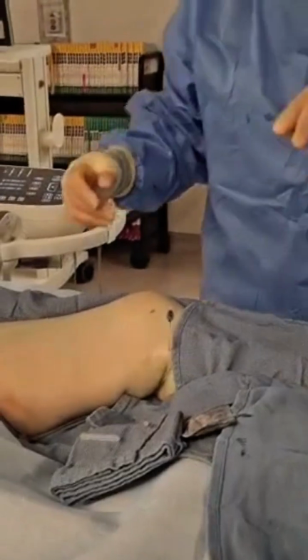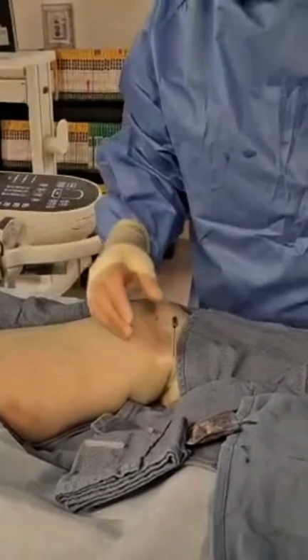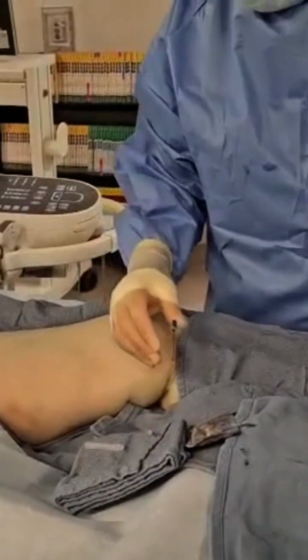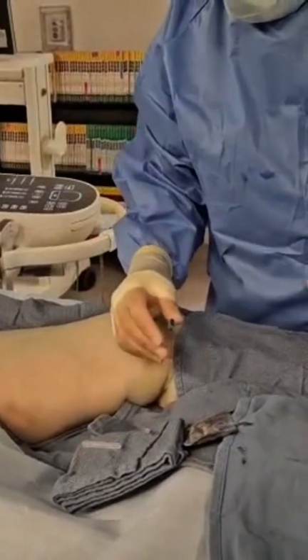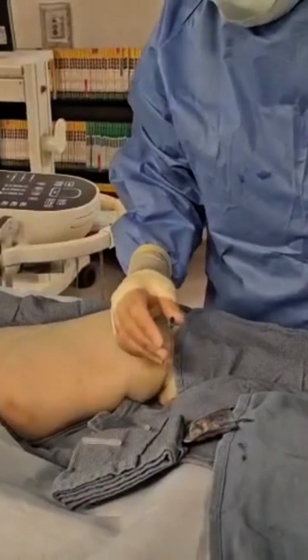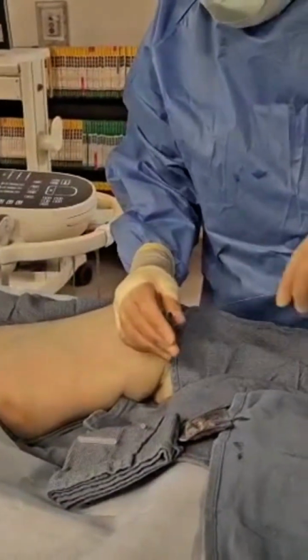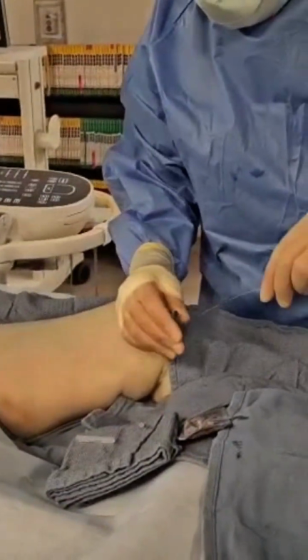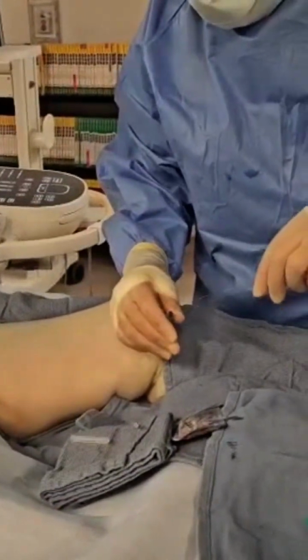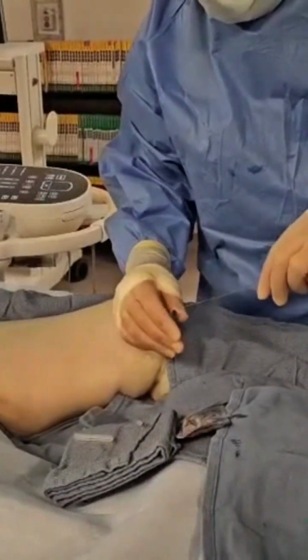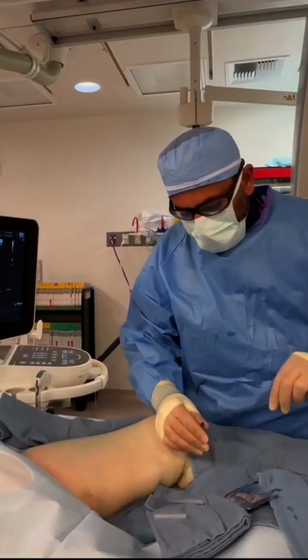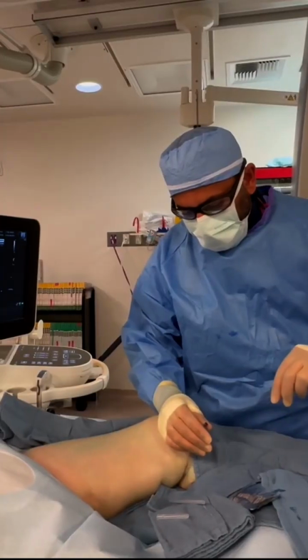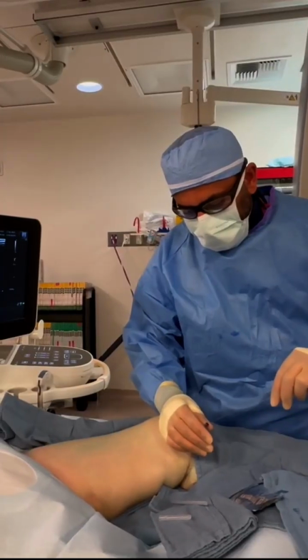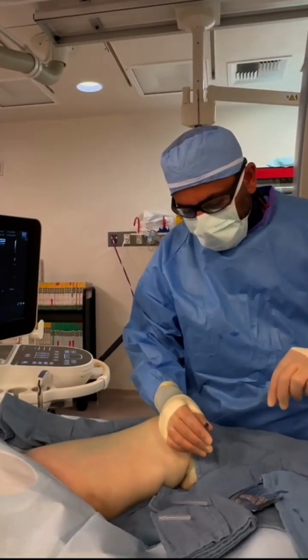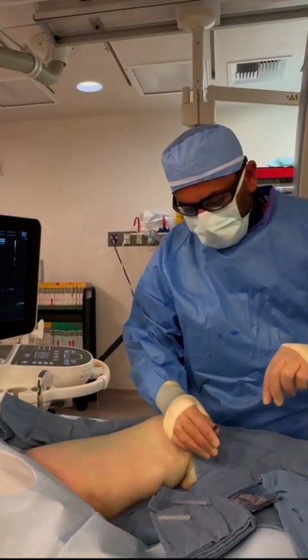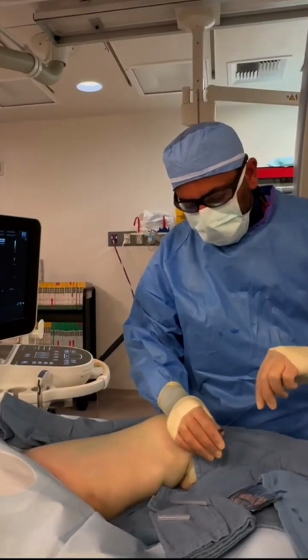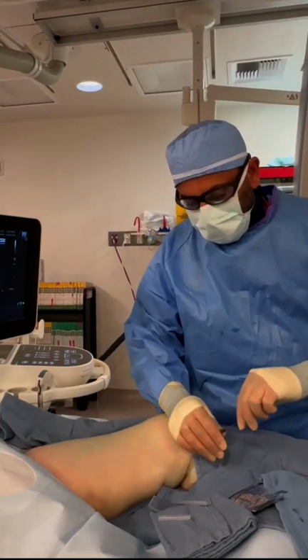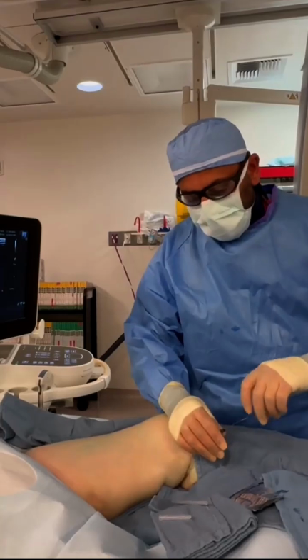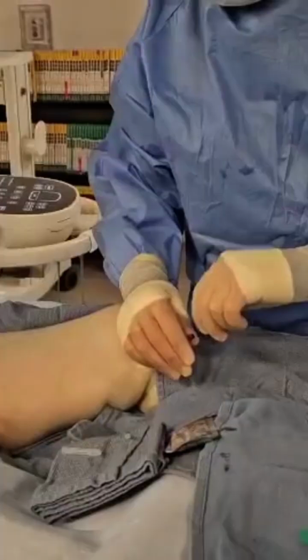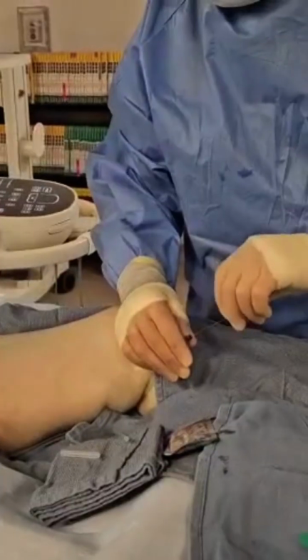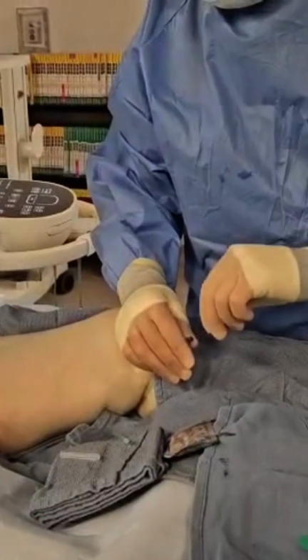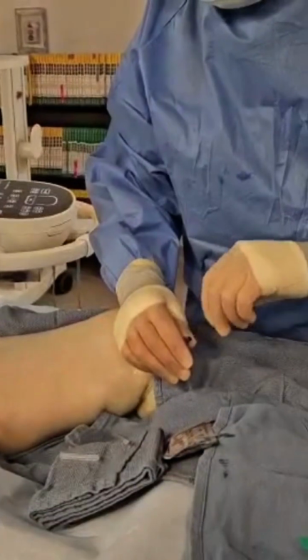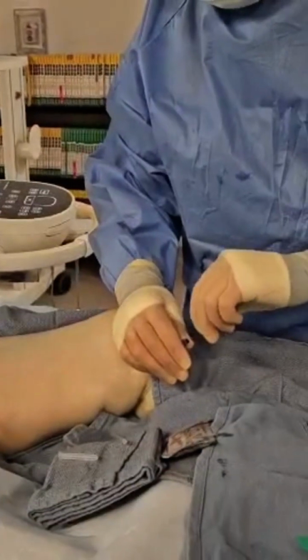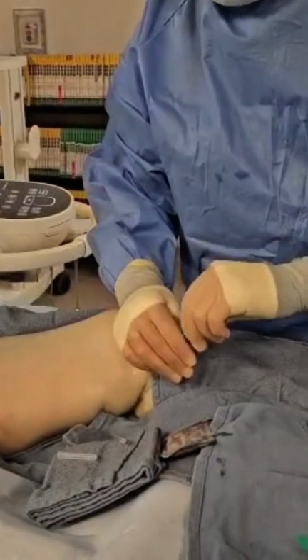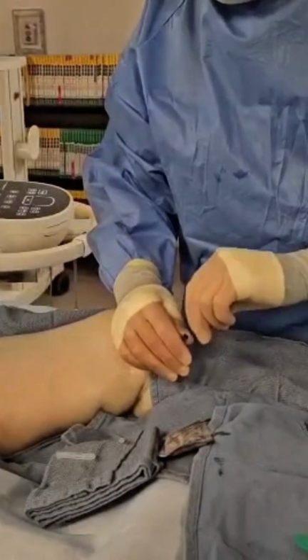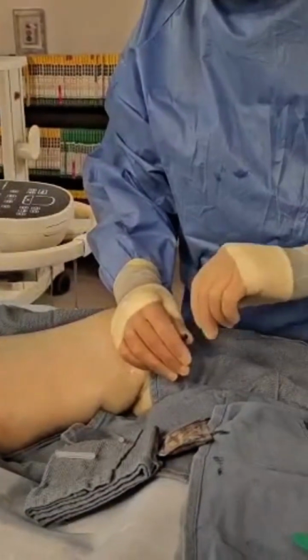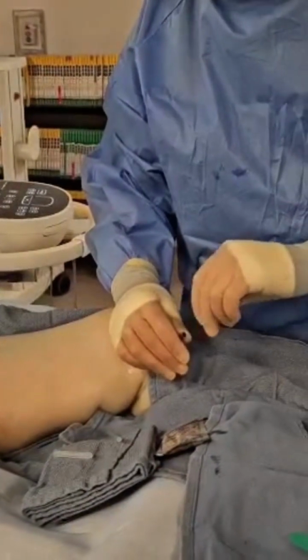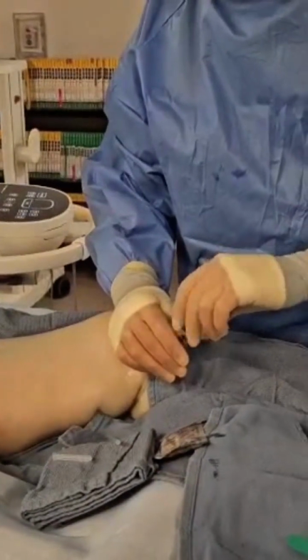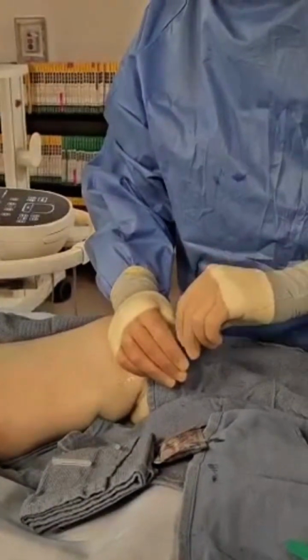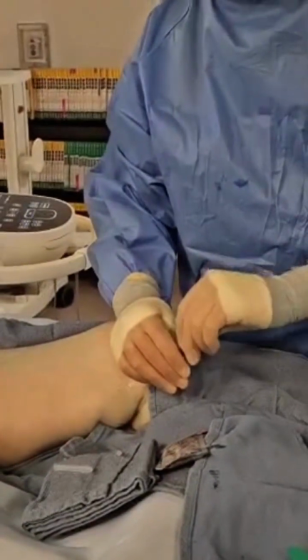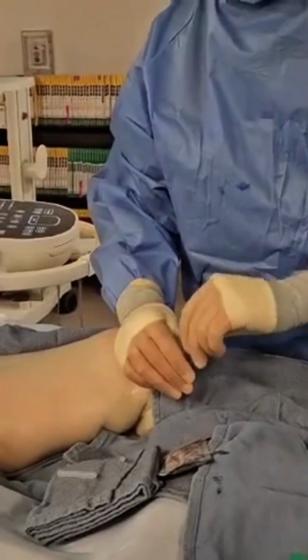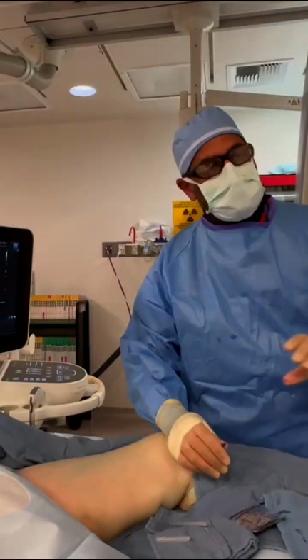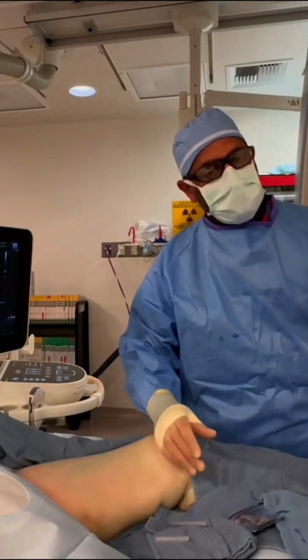We'll go ahead and put our micro wire in. Again, if you use a micropuncture needle it usually tends to be too short. I can feel it's going up nice and smooth — we're in the vein.